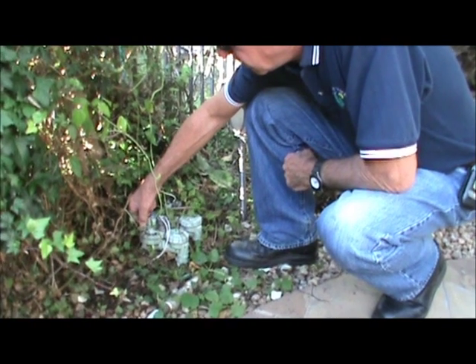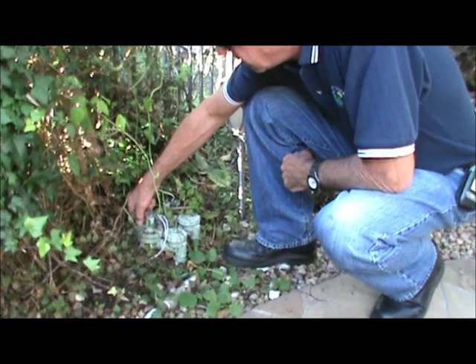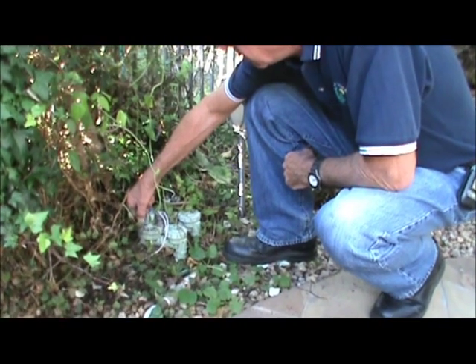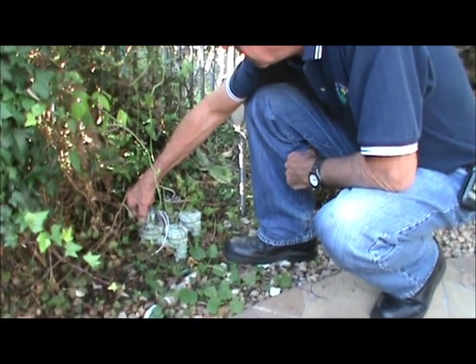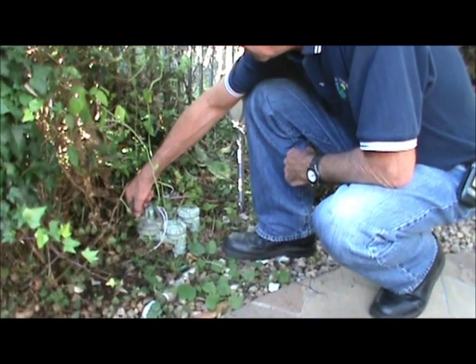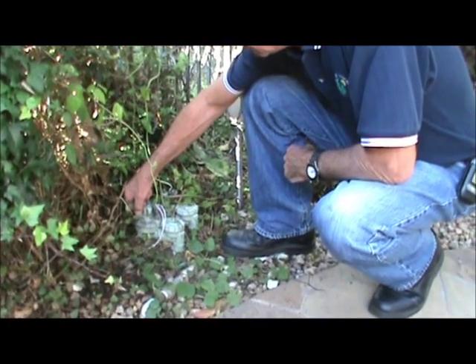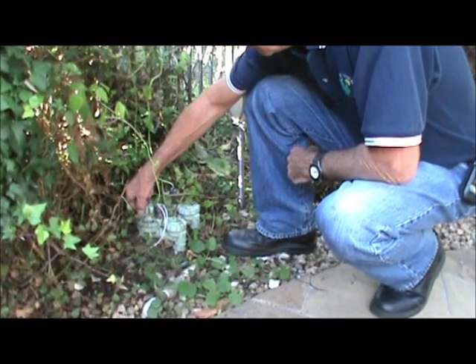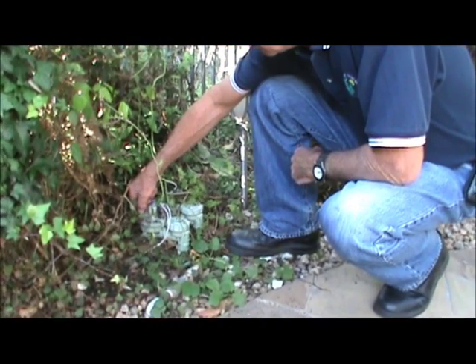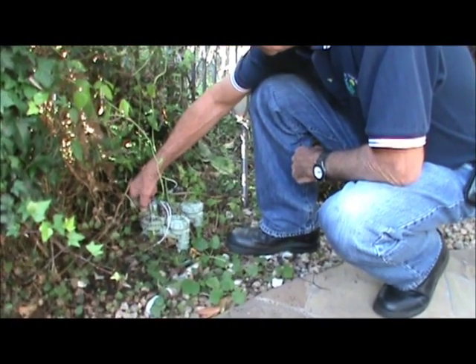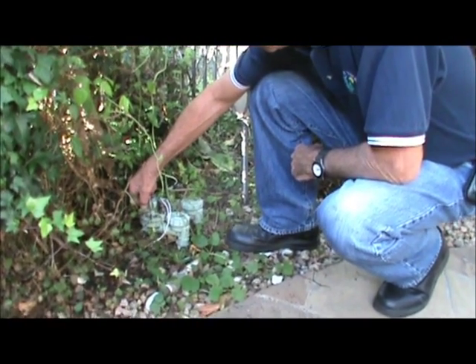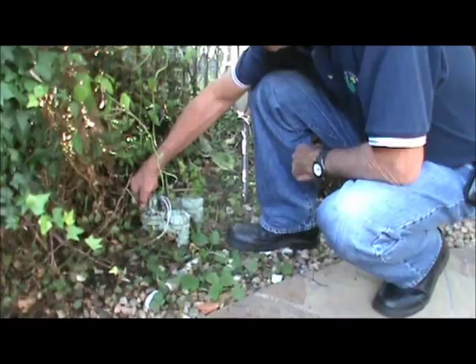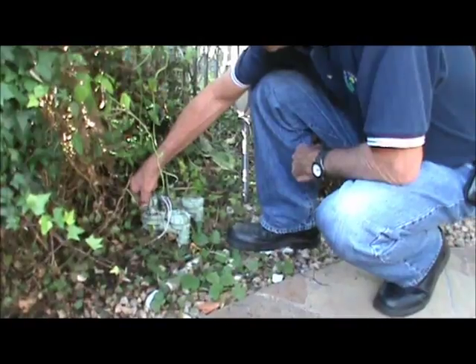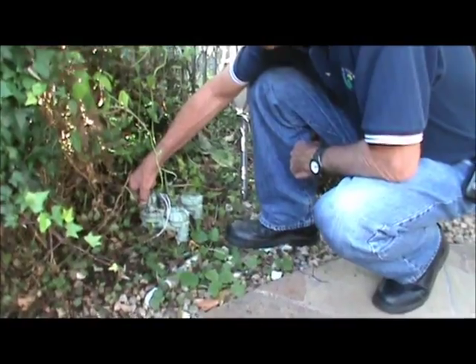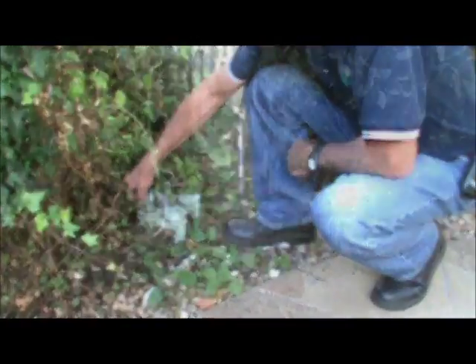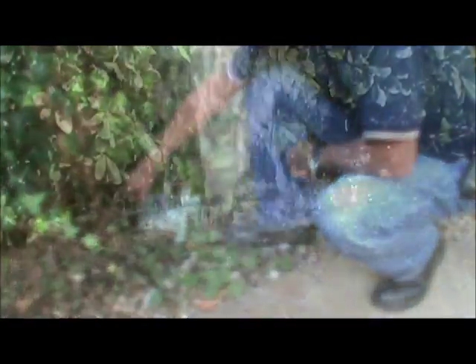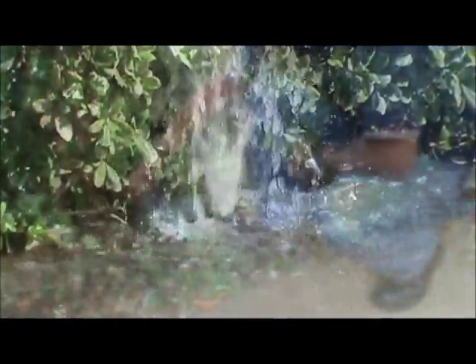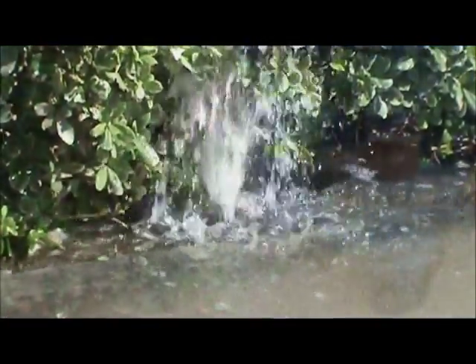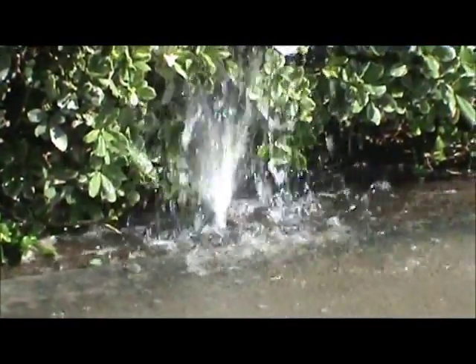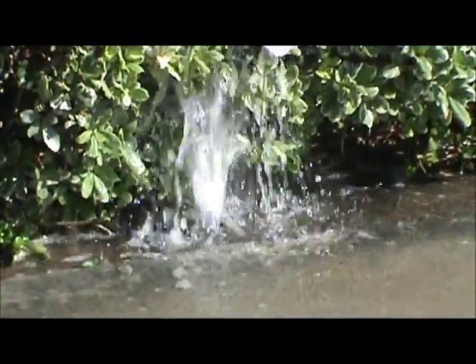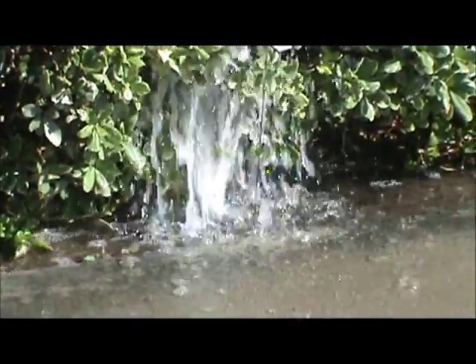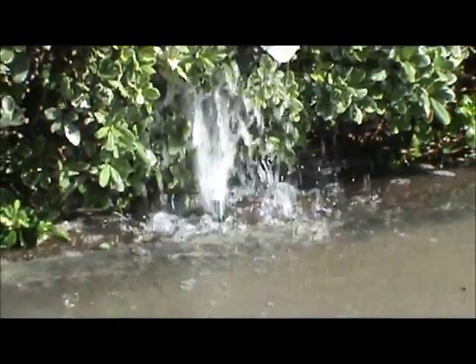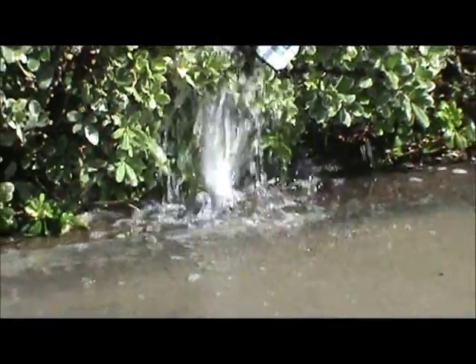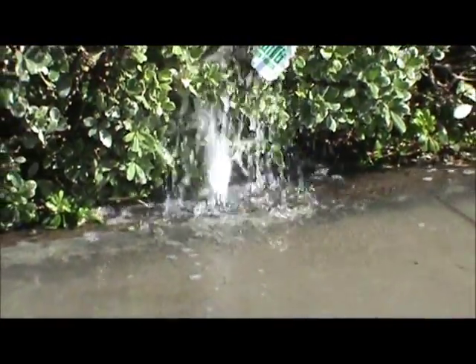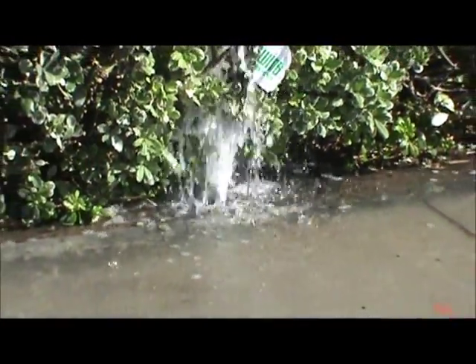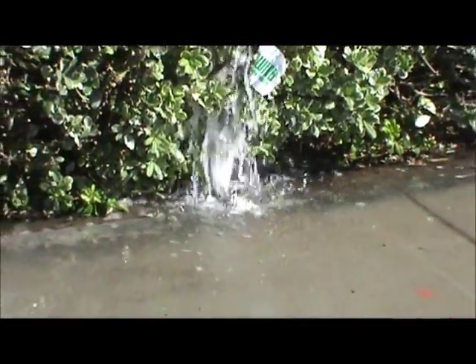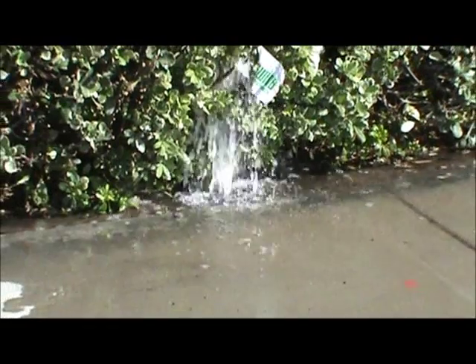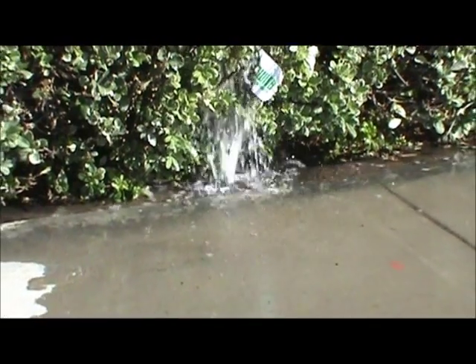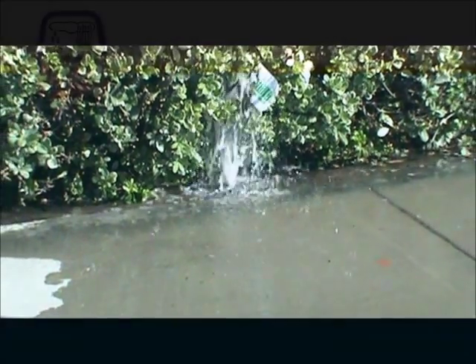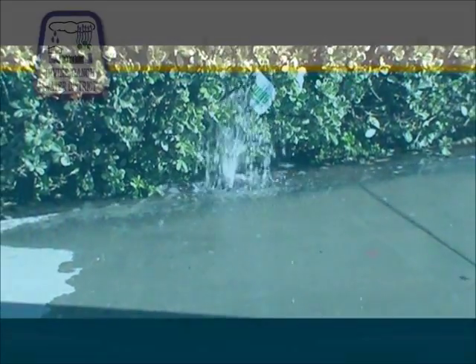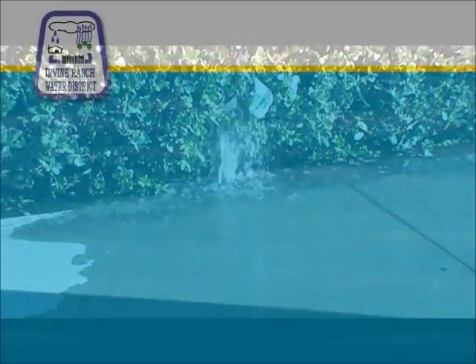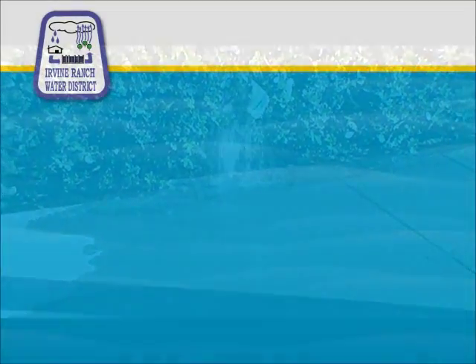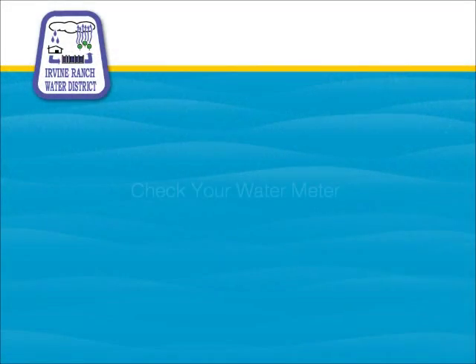Is it possible your home could be suffering from a water leak without you even knowing it? Leaks can result in high water bills. Here are some tips for checking for leaks.